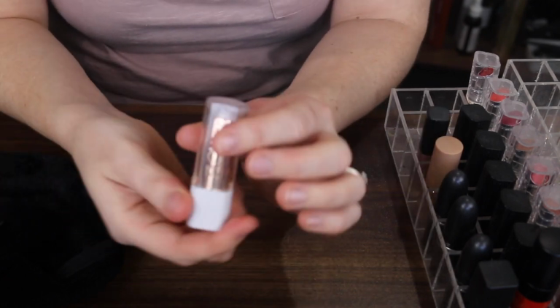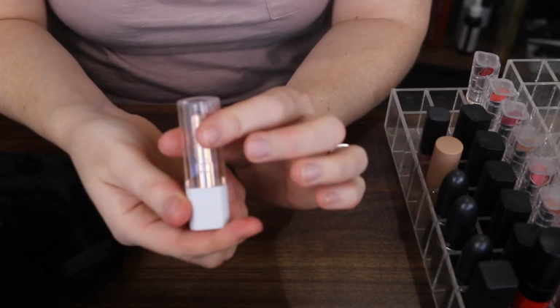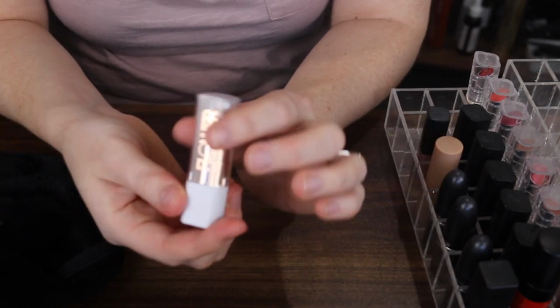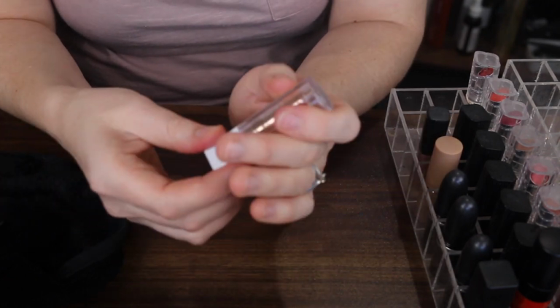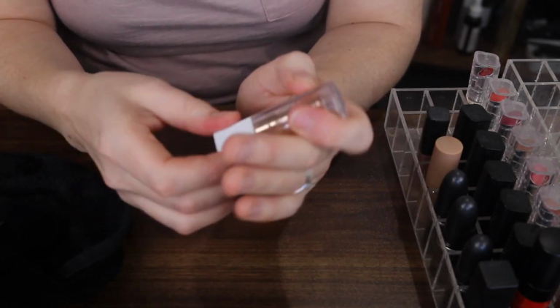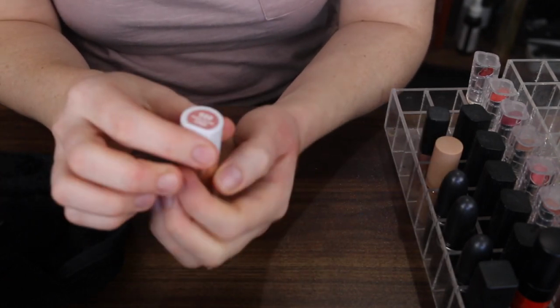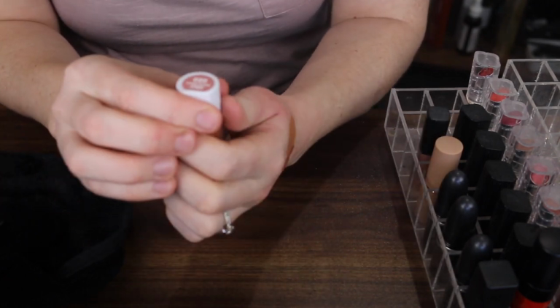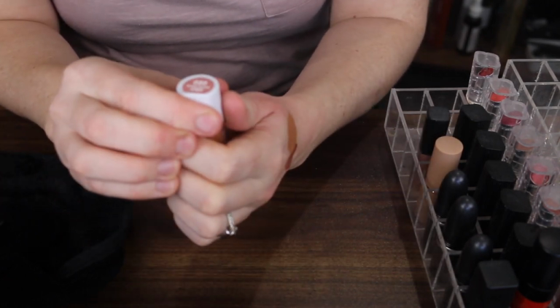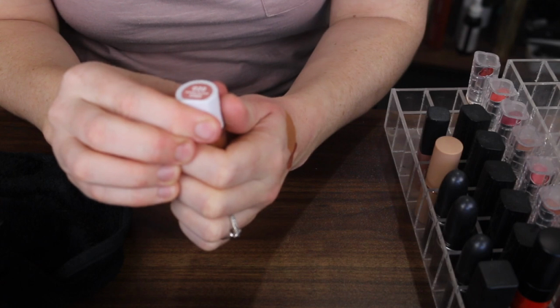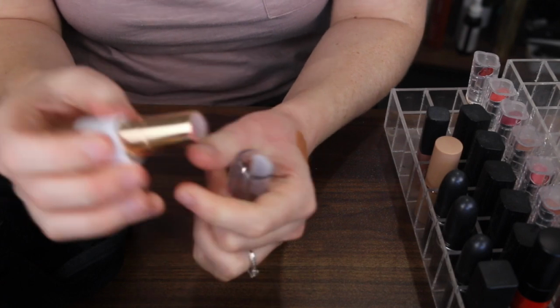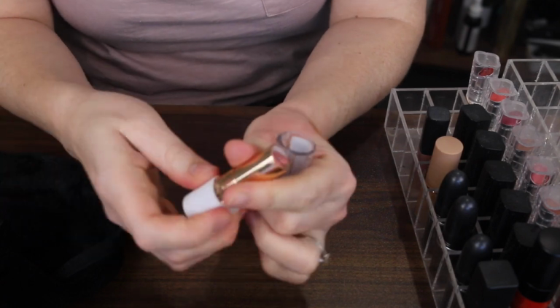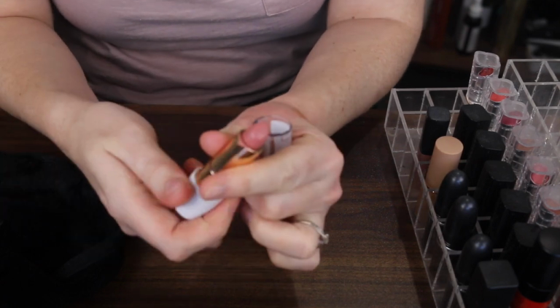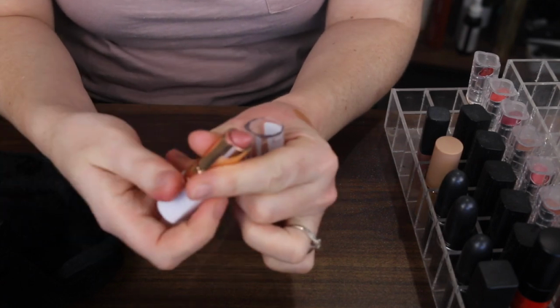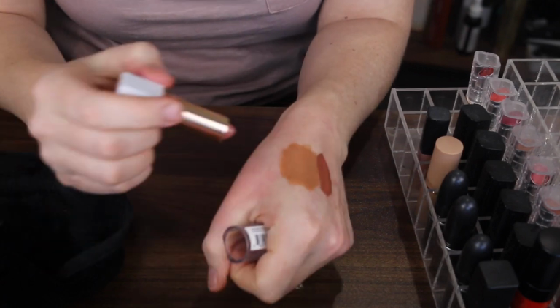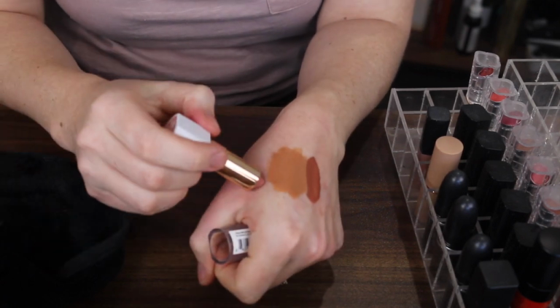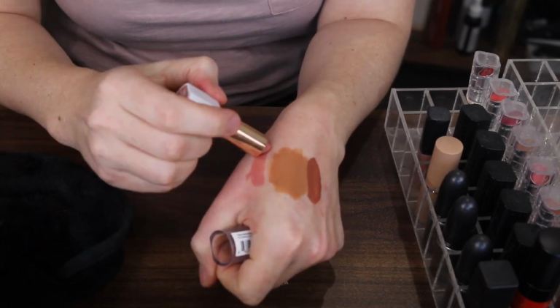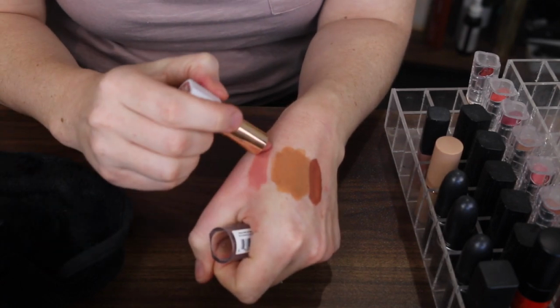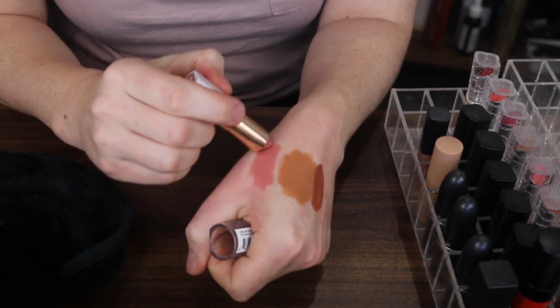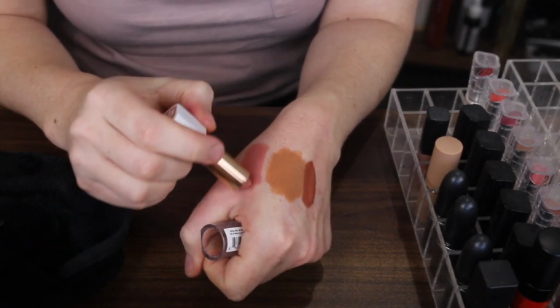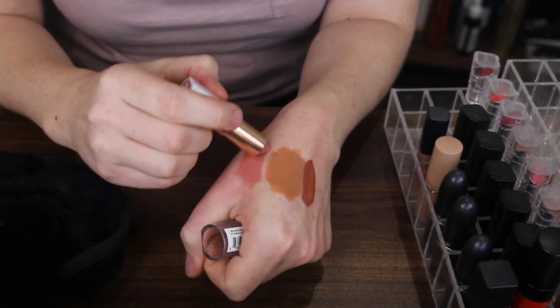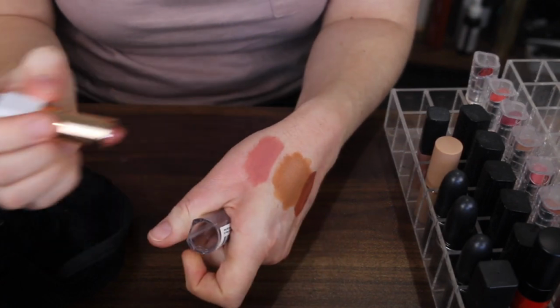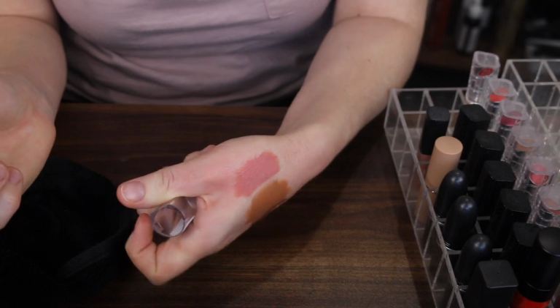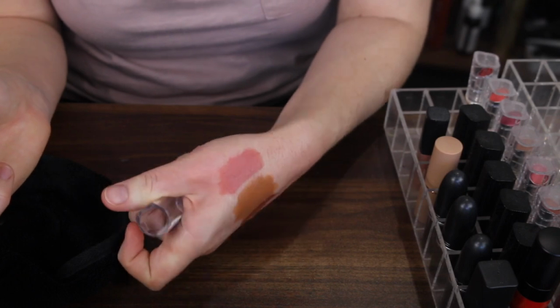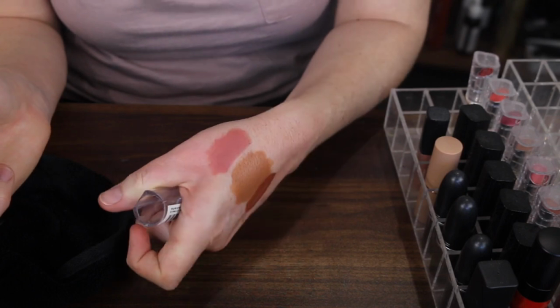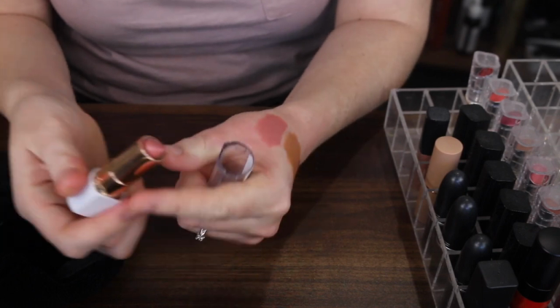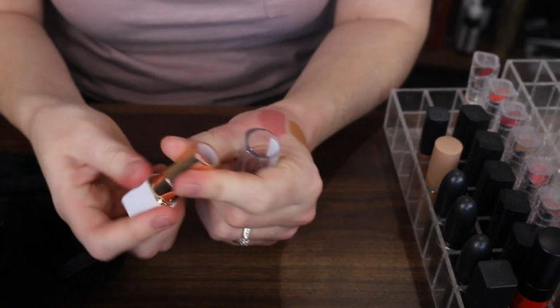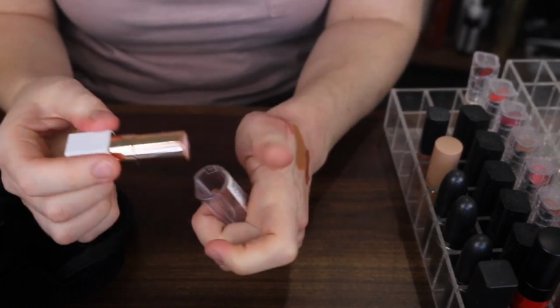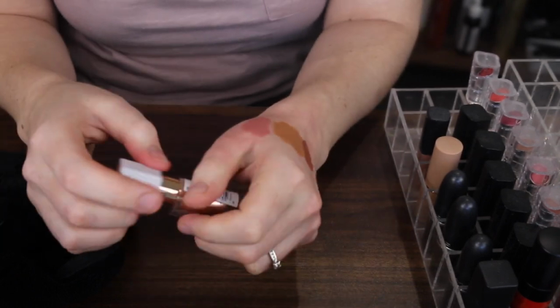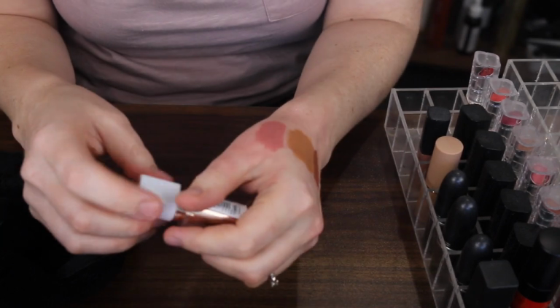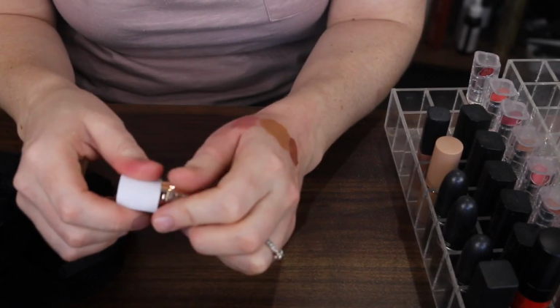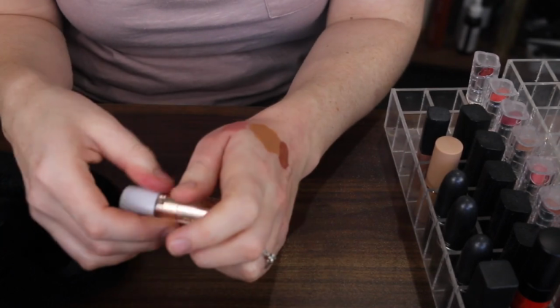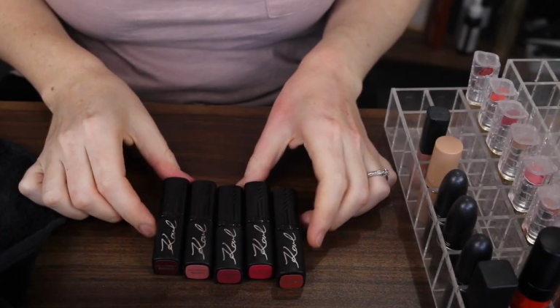Next I have this Flower Beauty Petal Pout lipstick in the shade Naked Blush — it's actually what I'm wearing today. It is more of a light pink, and I'm definitely going to be keeping that one. It's a very nice shade.